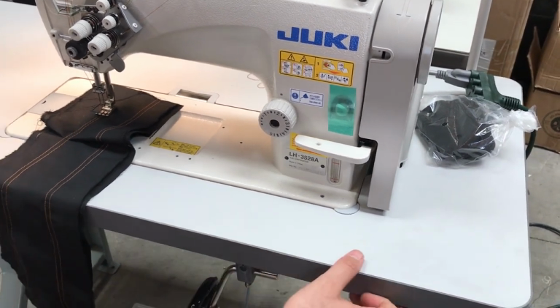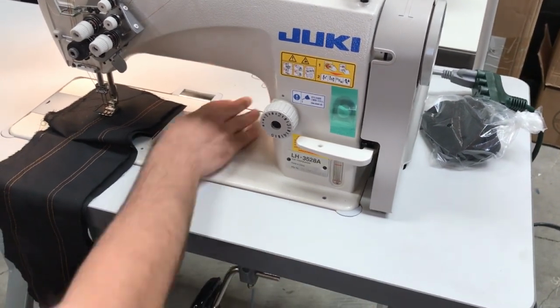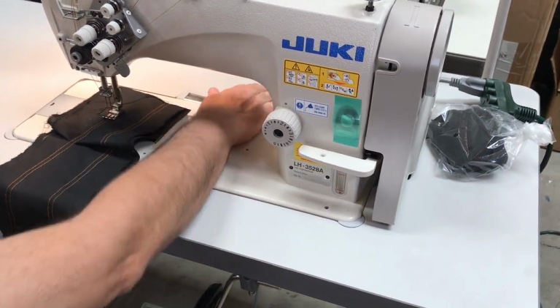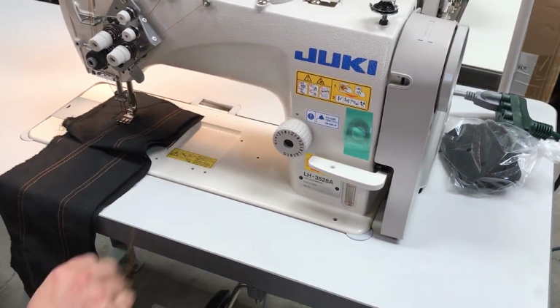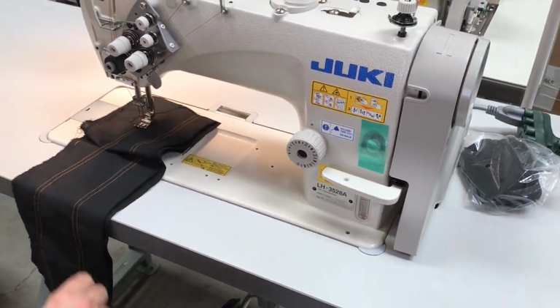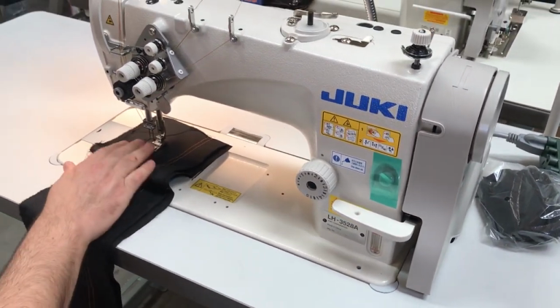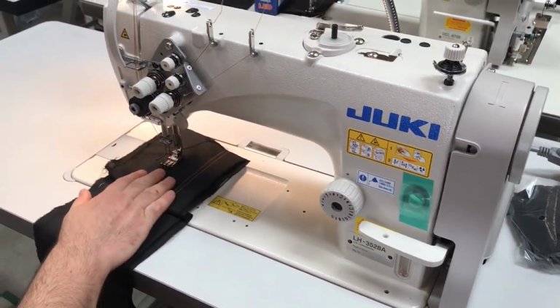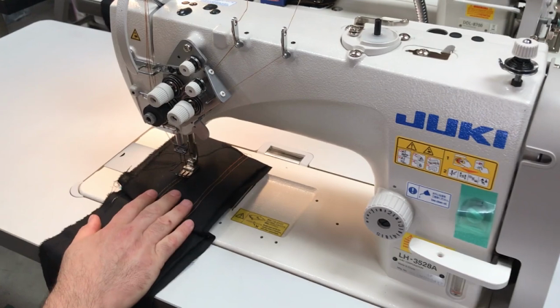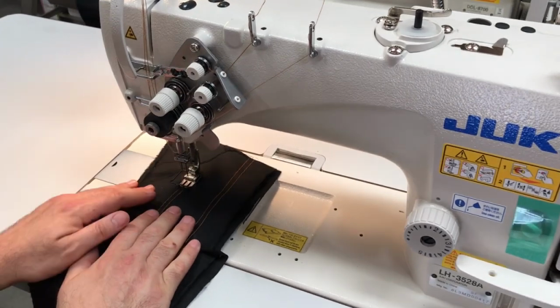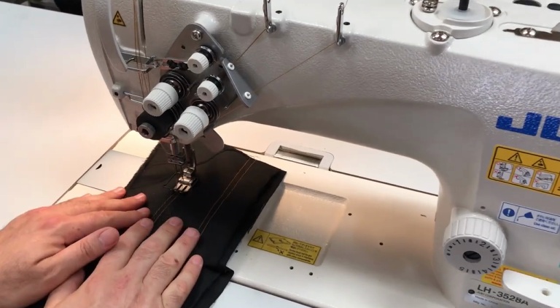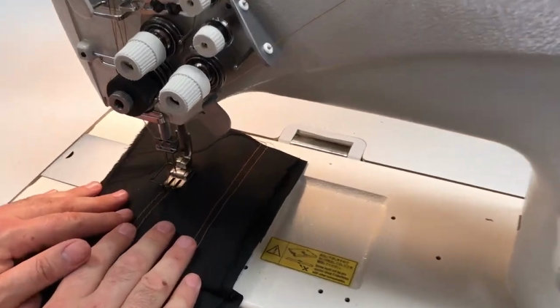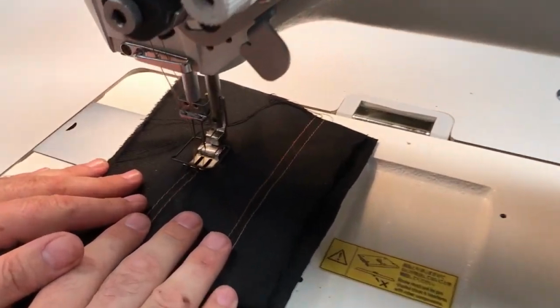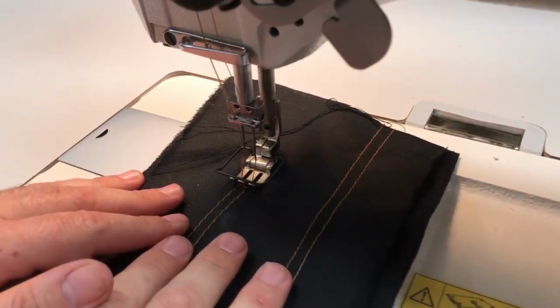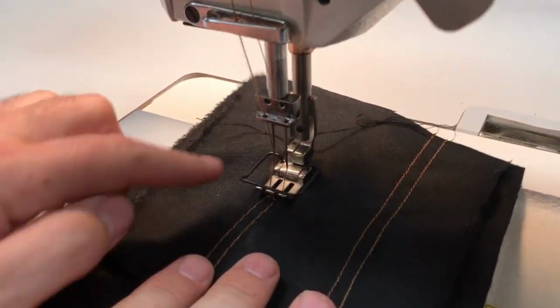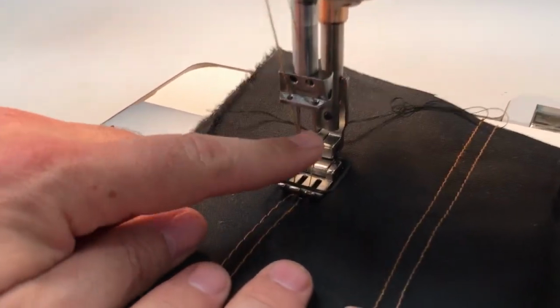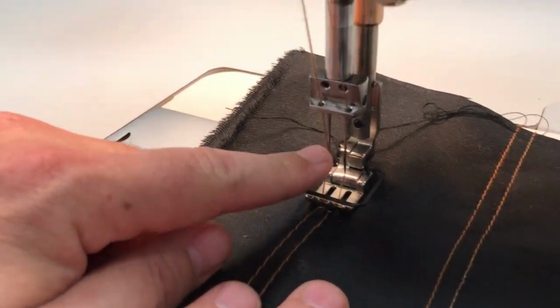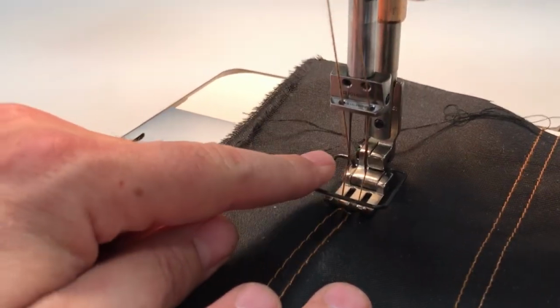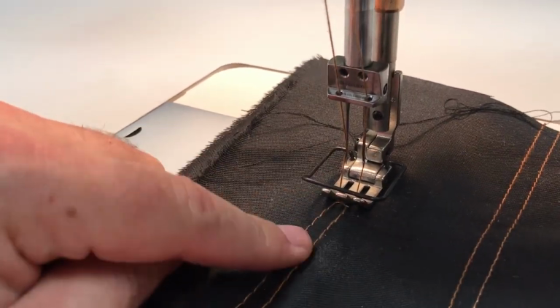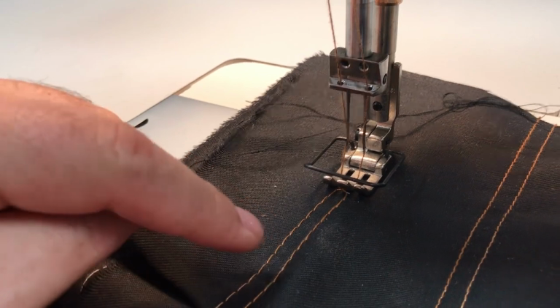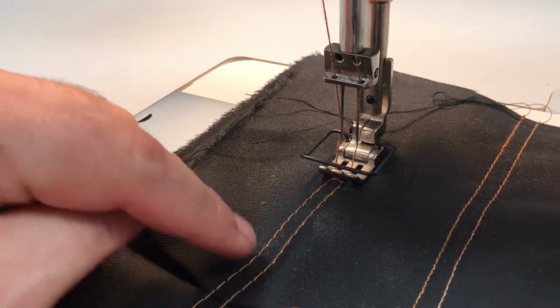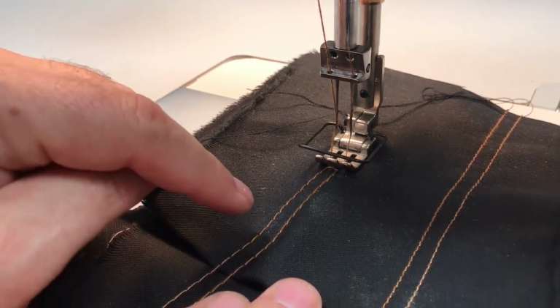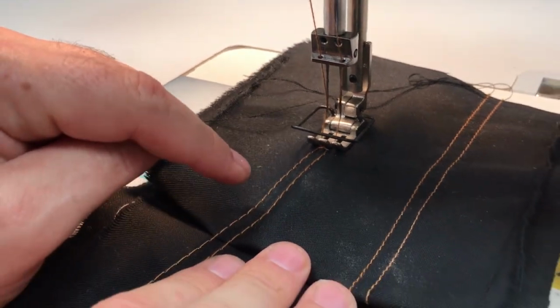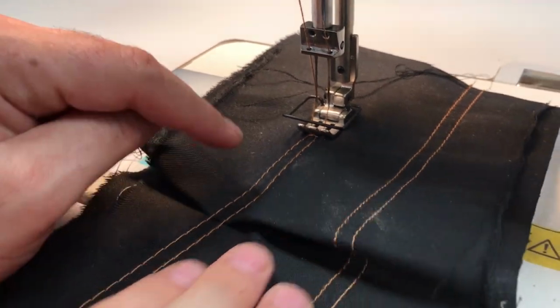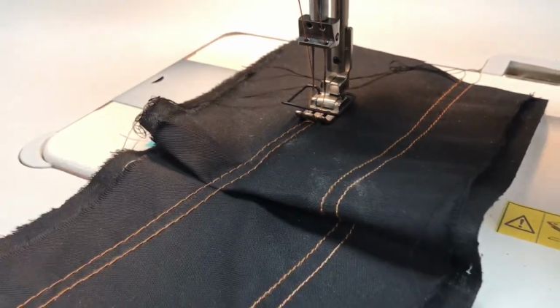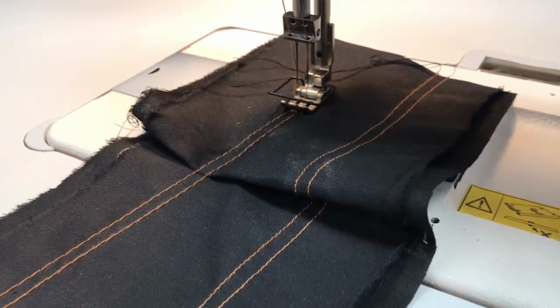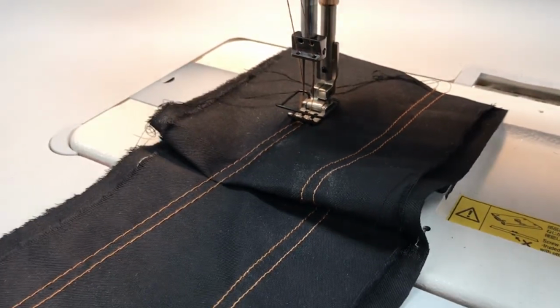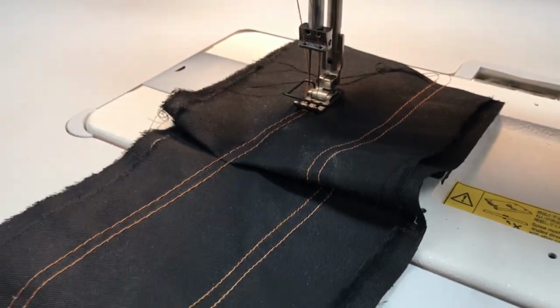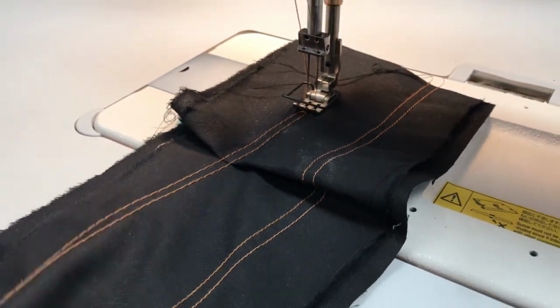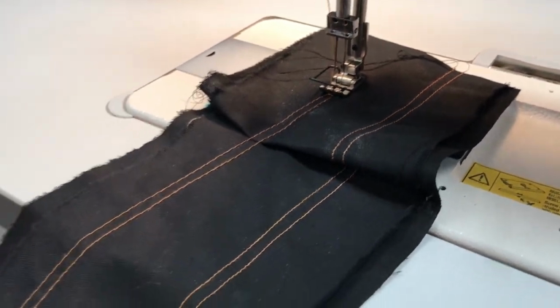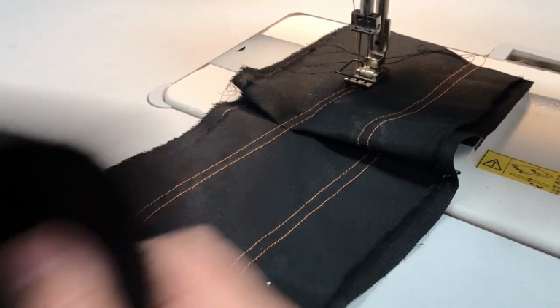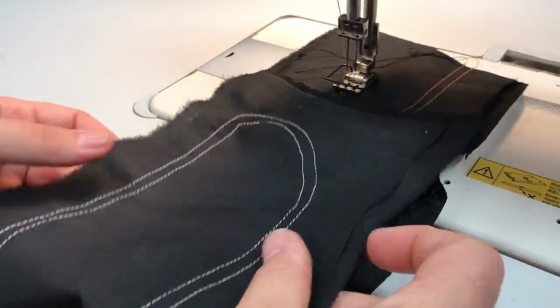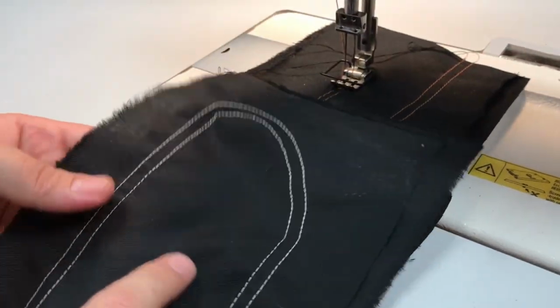I thought I'd do a quick video. This is a double needle sewing machine — as you can see, it has two needles right here. It's mostly used for denim jeans and things that need two needles.